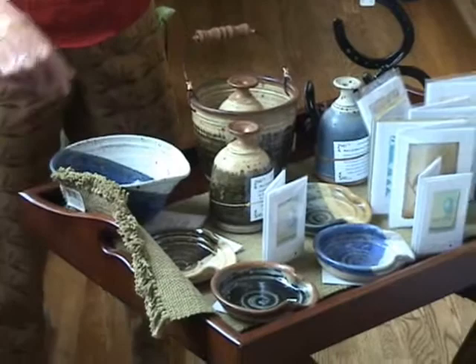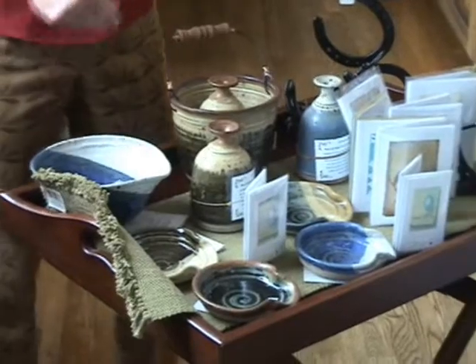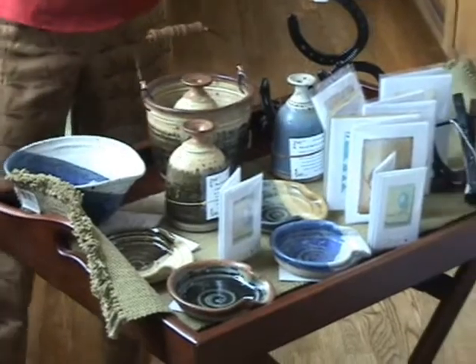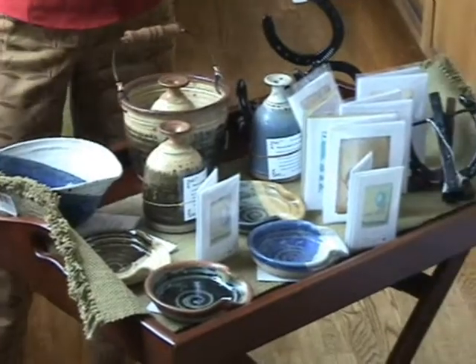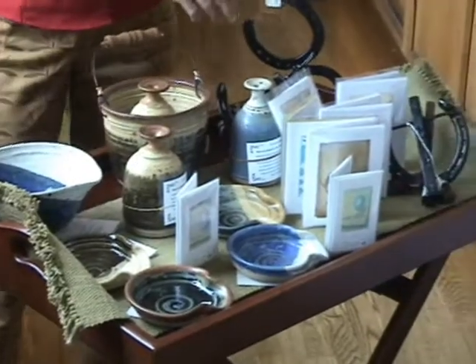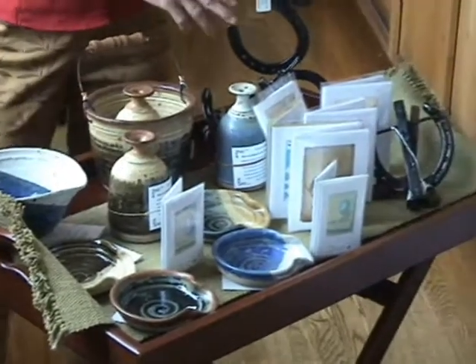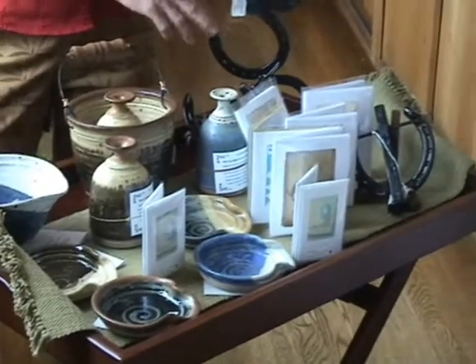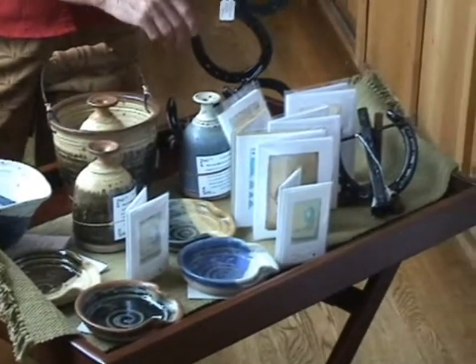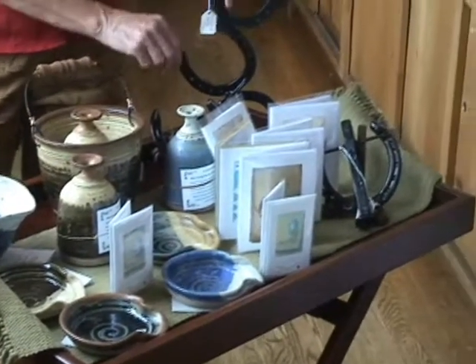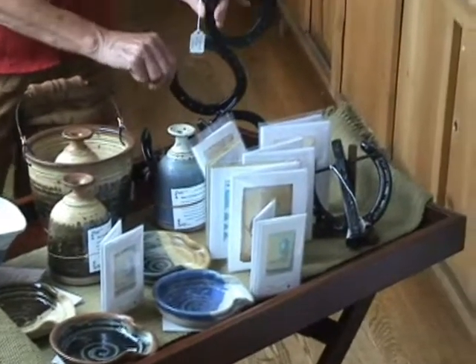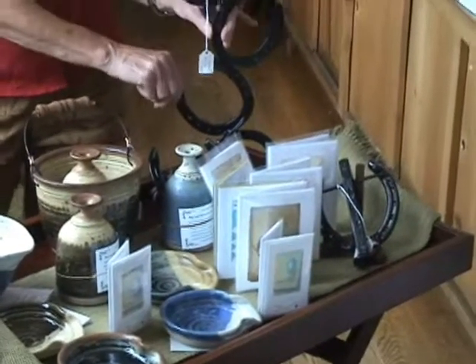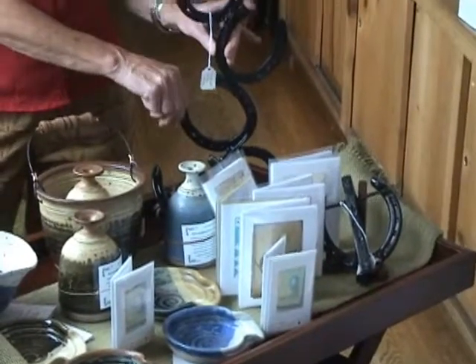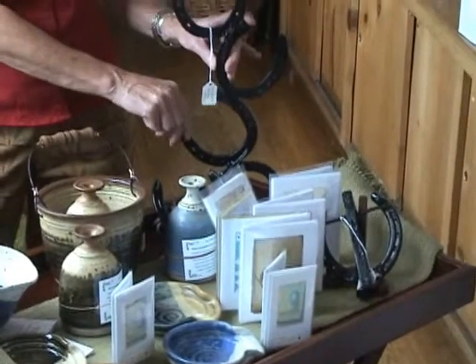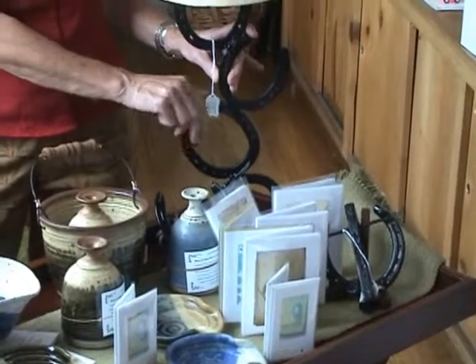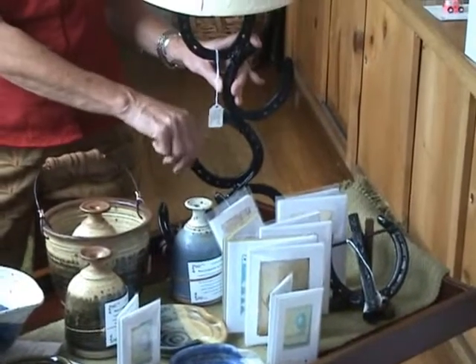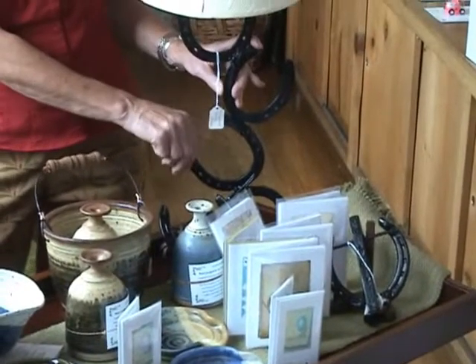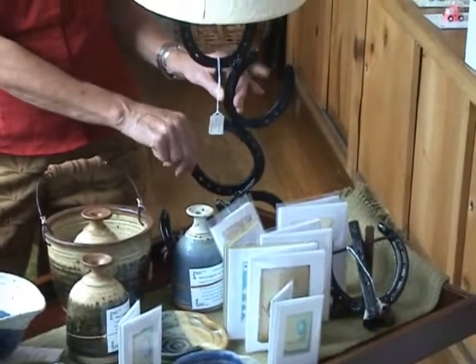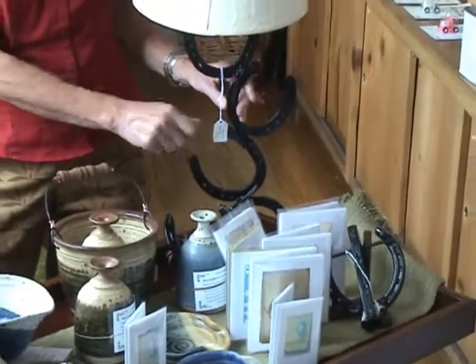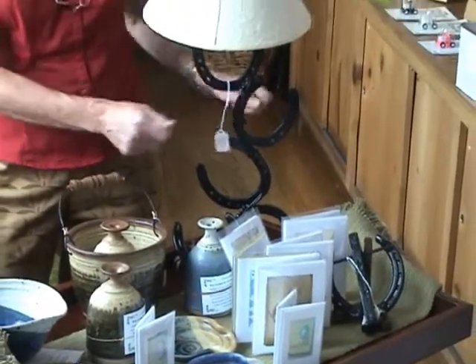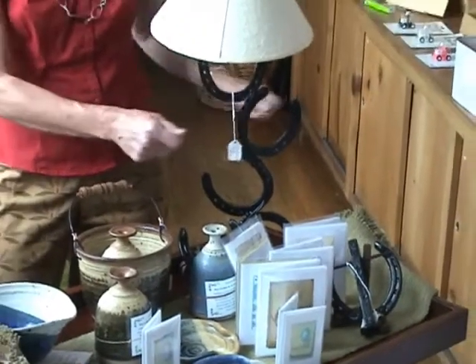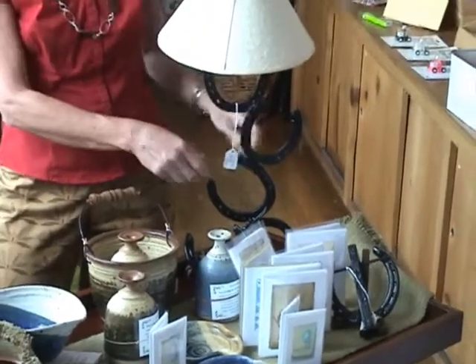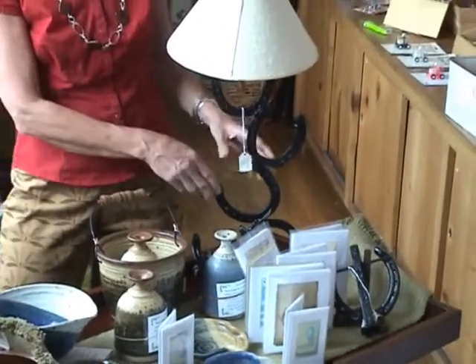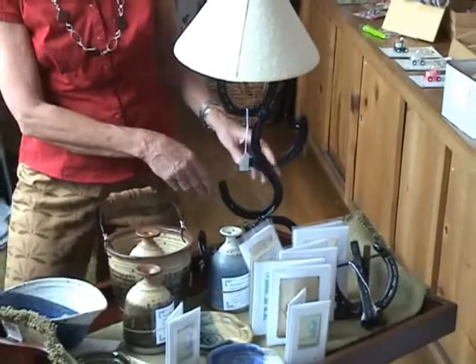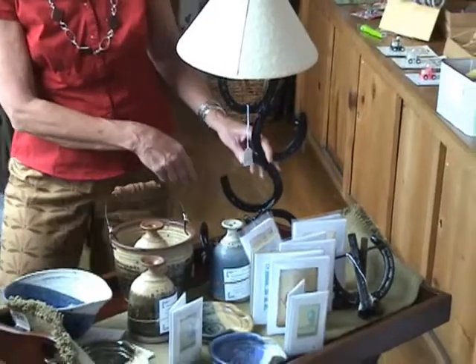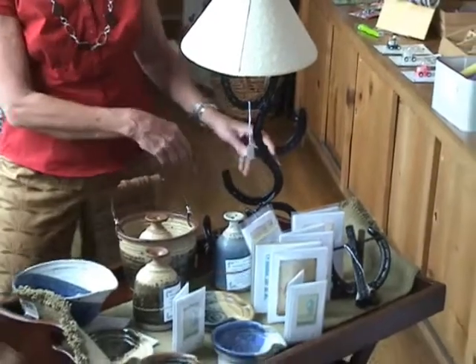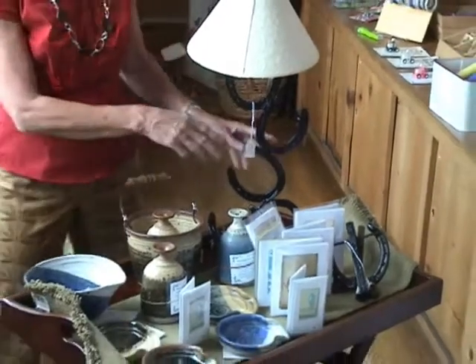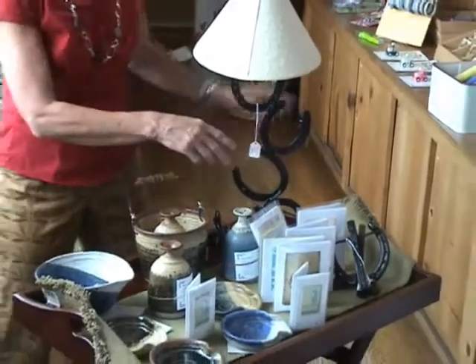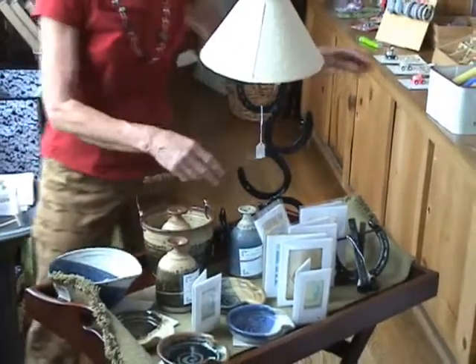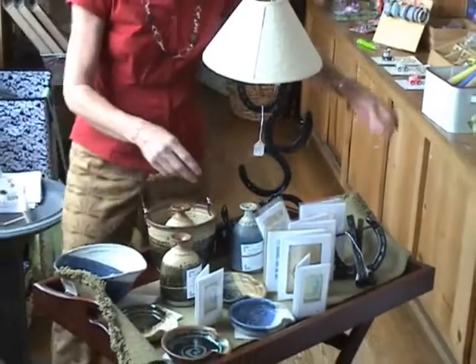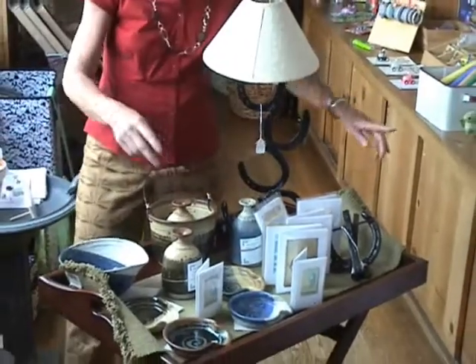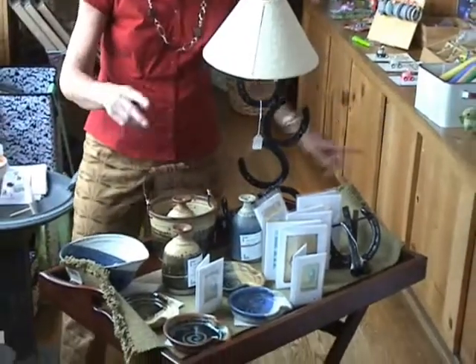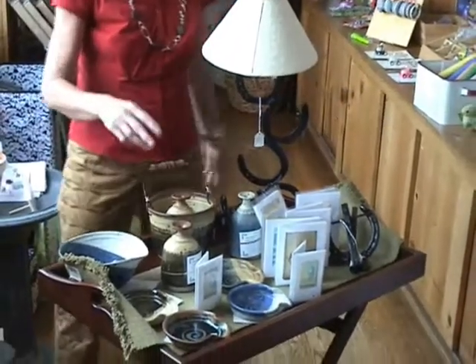This is also local, from Mark Knoll. He takes horseshoes, recycles them, paints them, and makes lamps and door knockers.